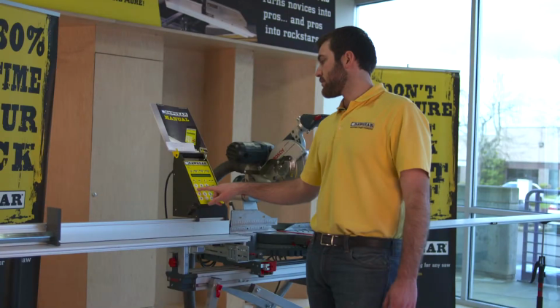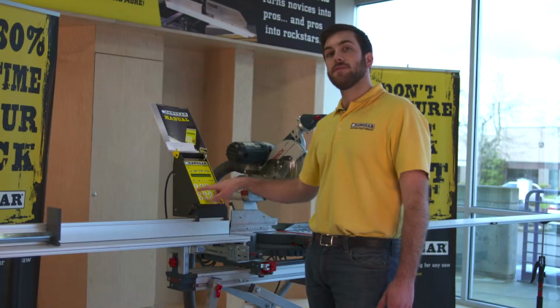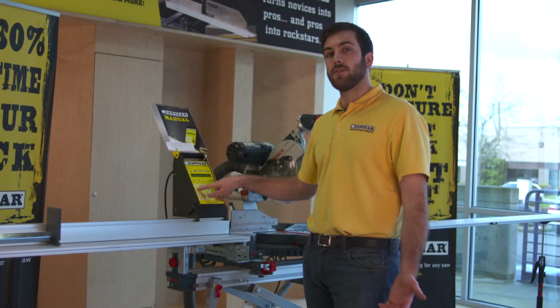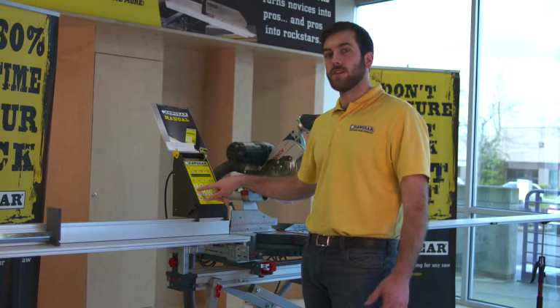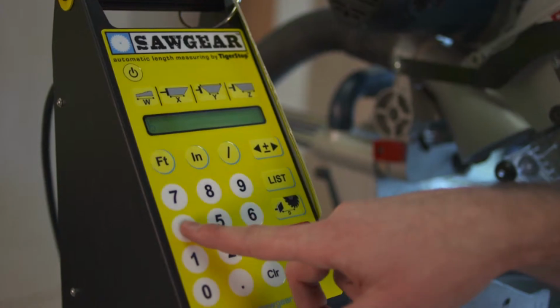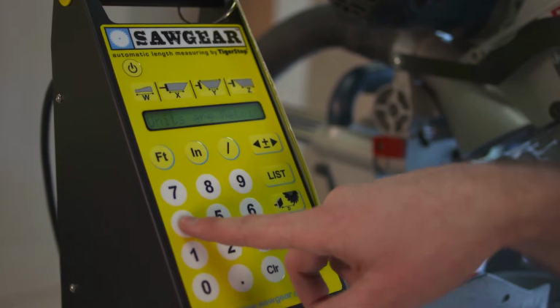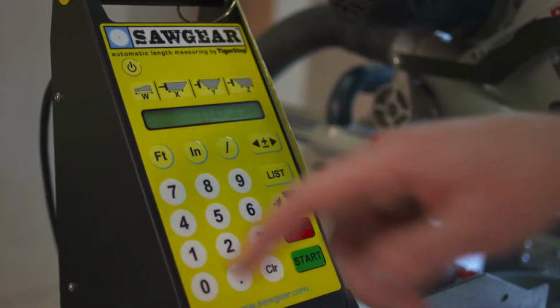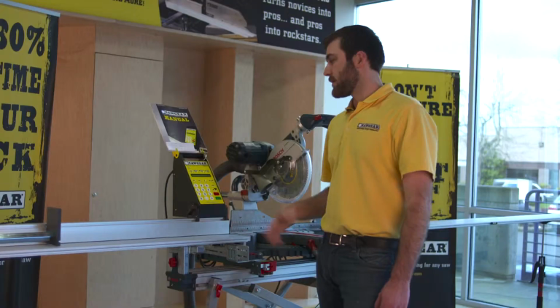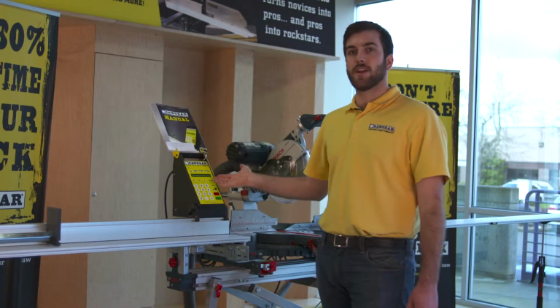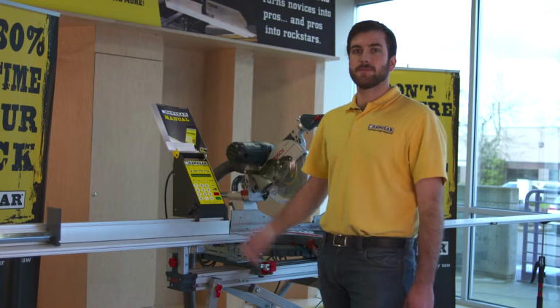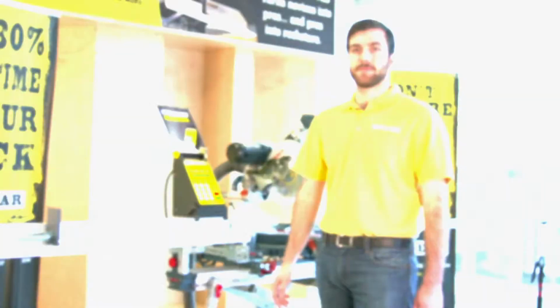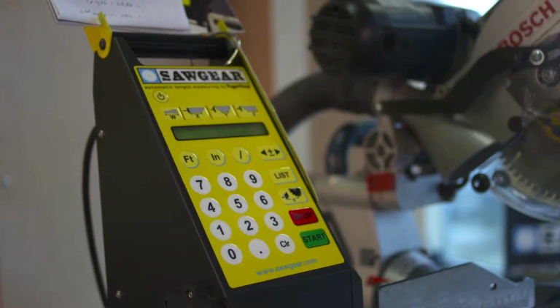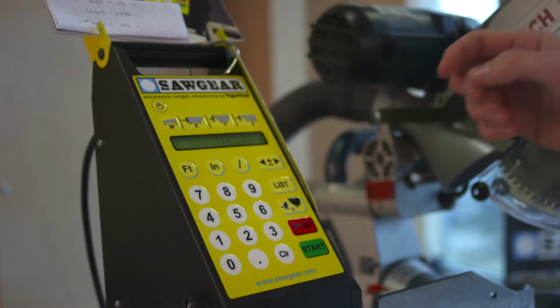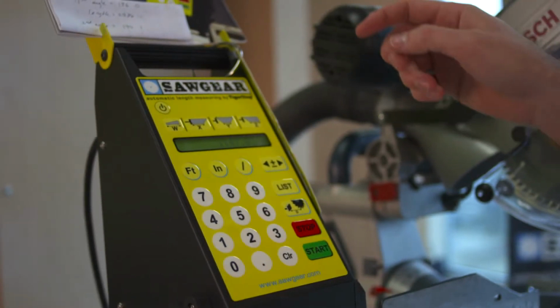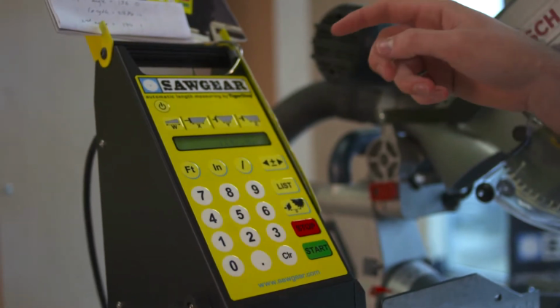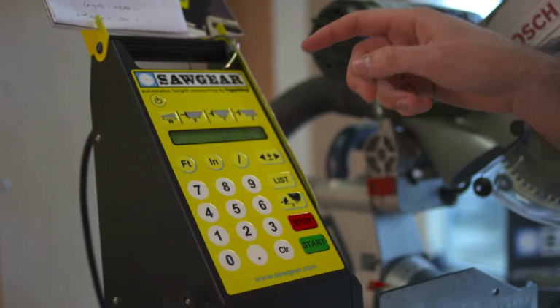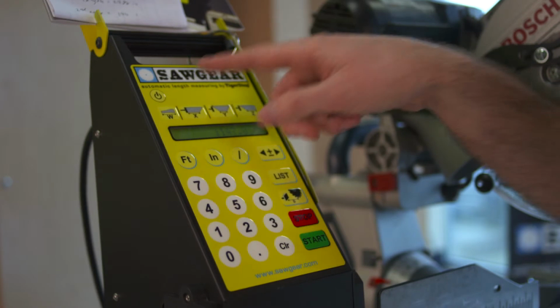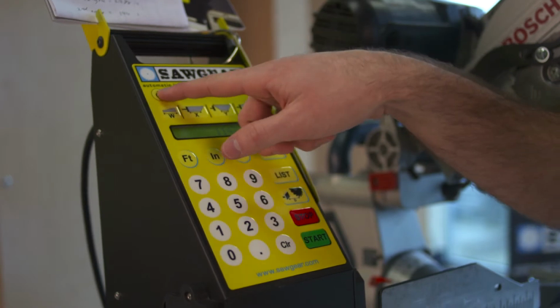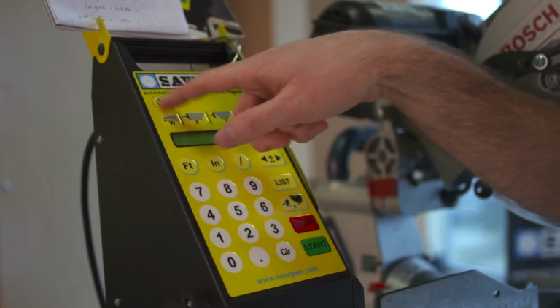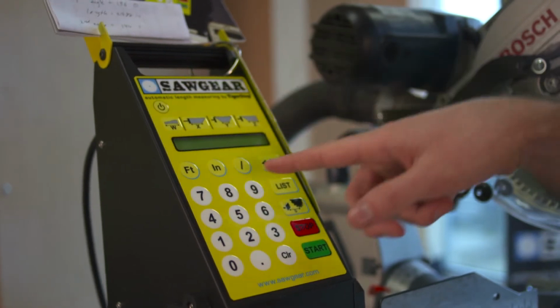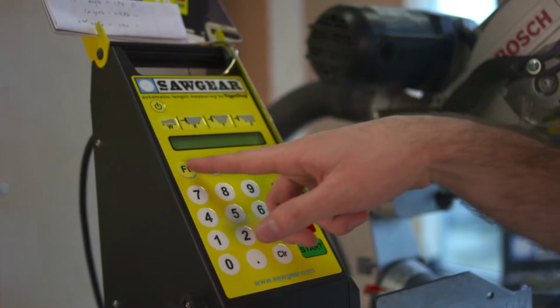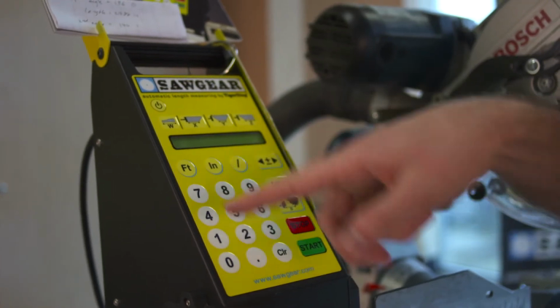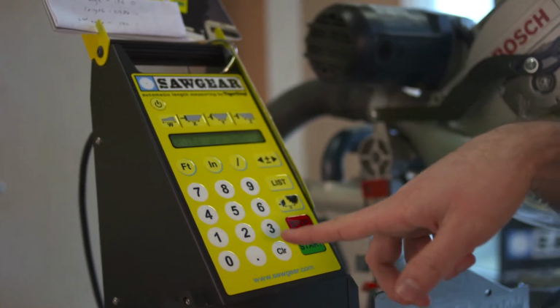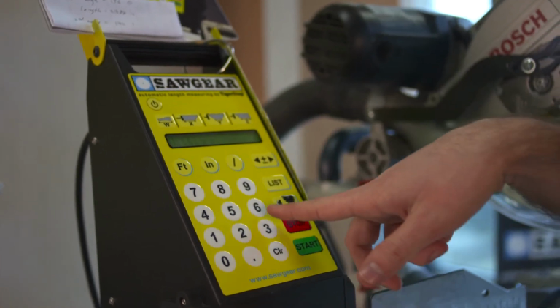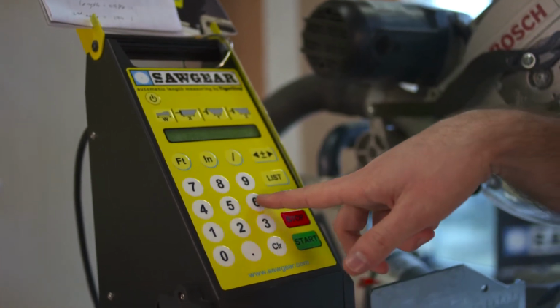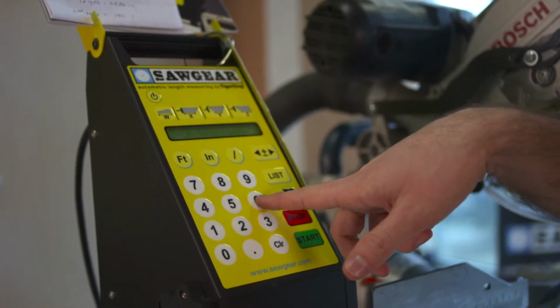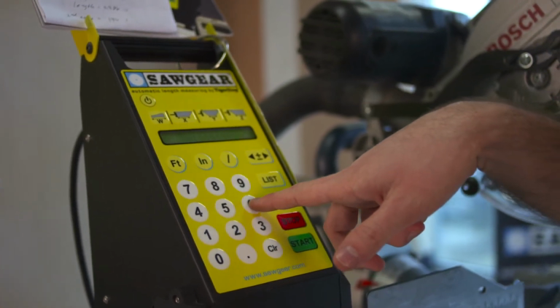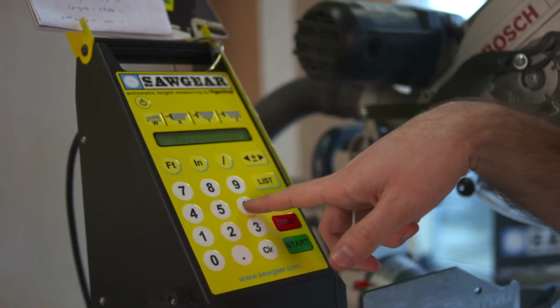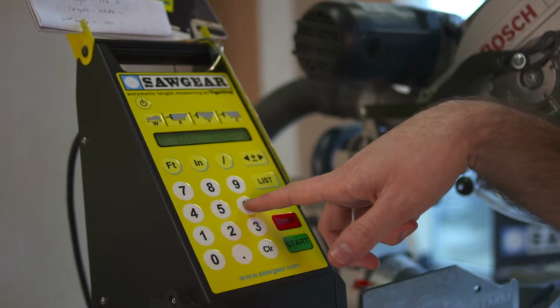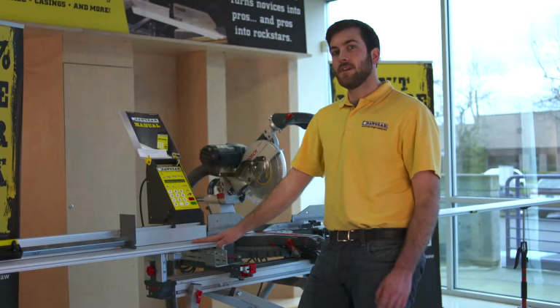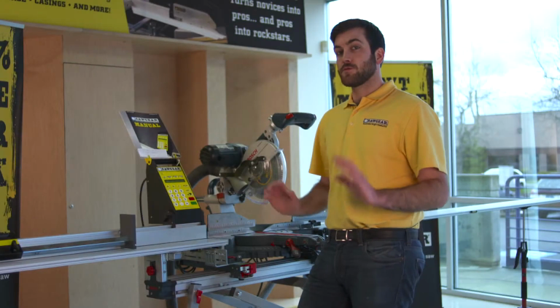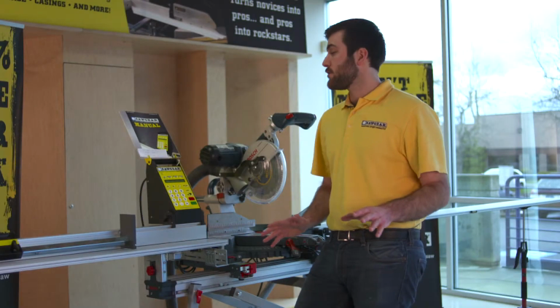I'll go ahead and press four if I want to go into metric. Then to go back into English, hit the soft on/off, and press six for inch.